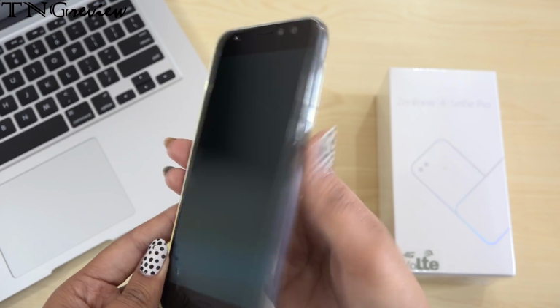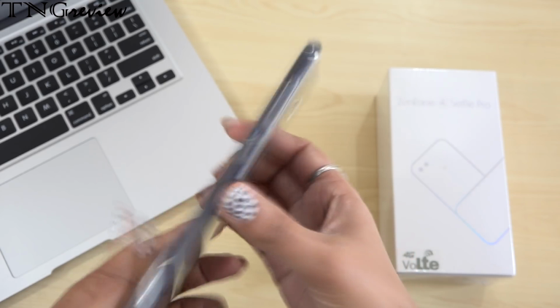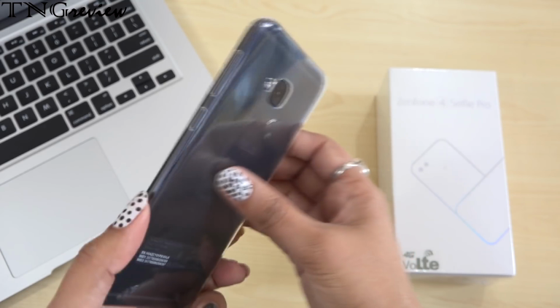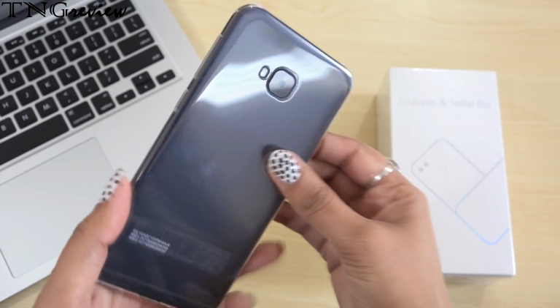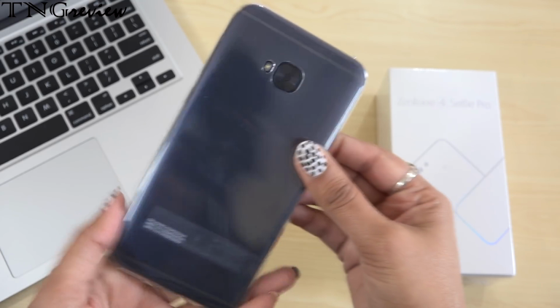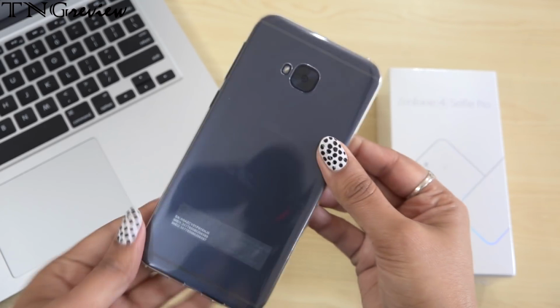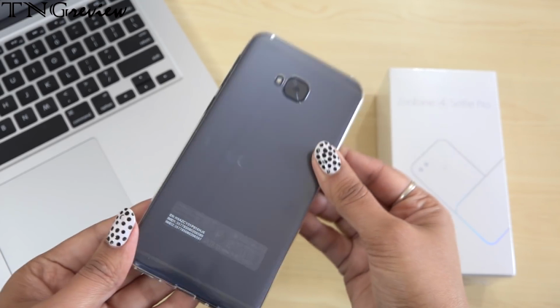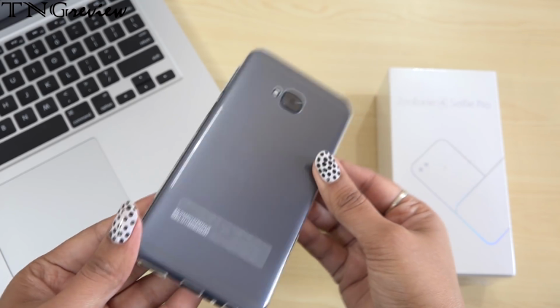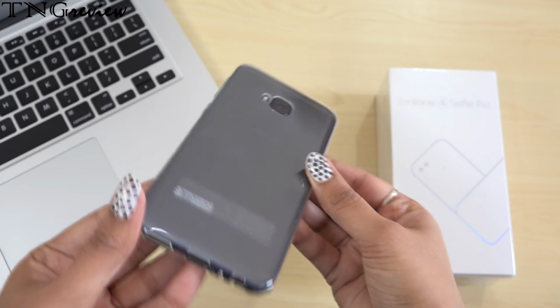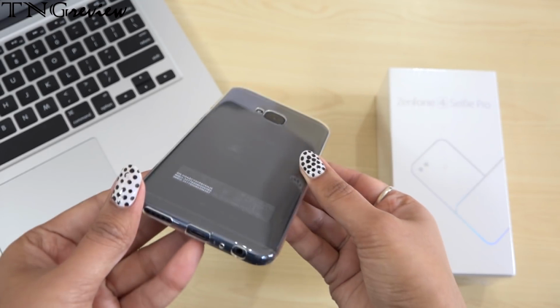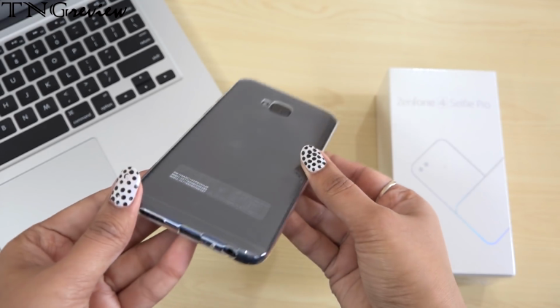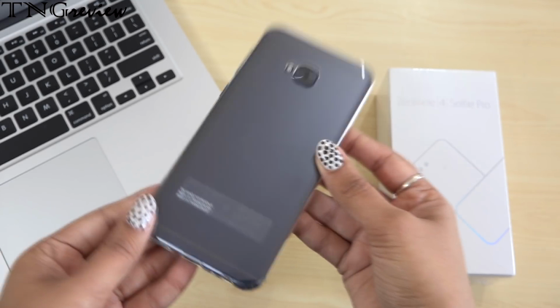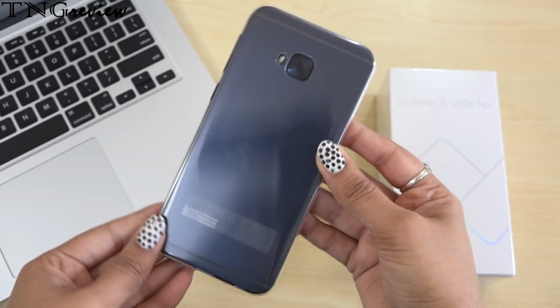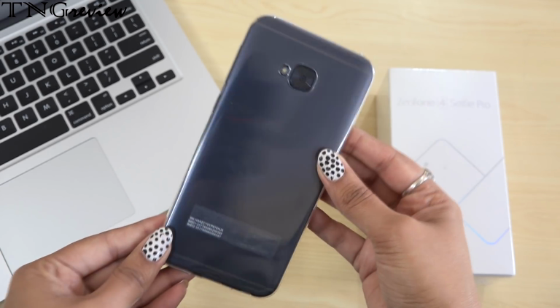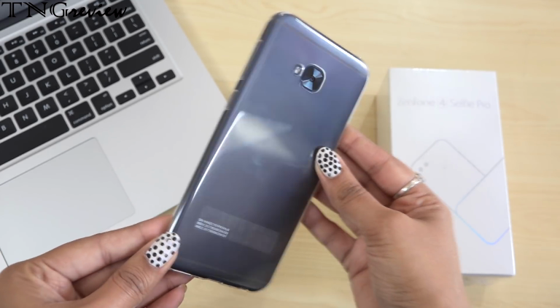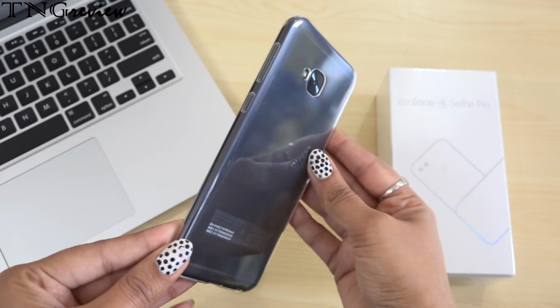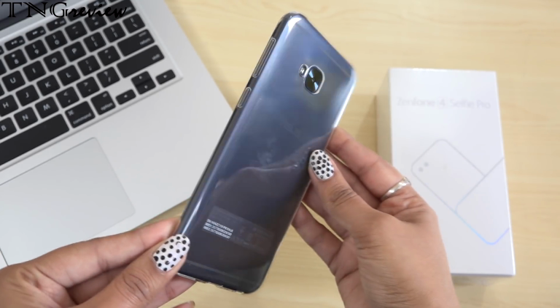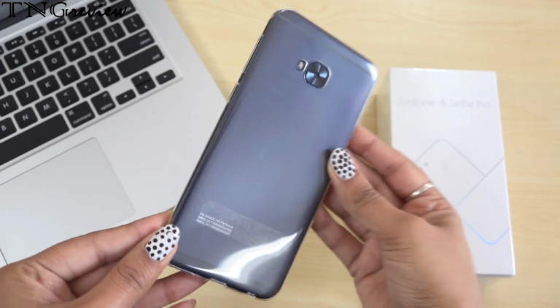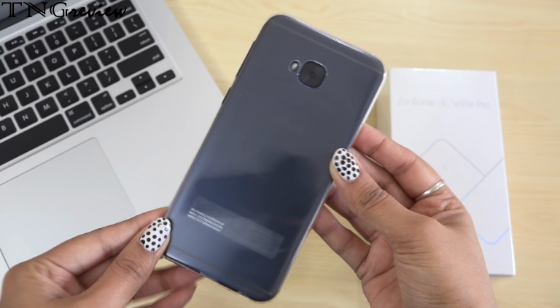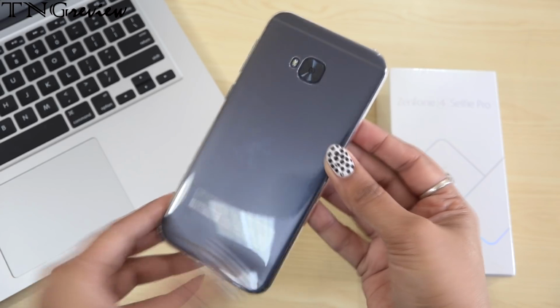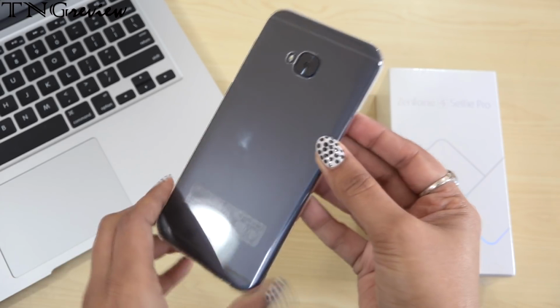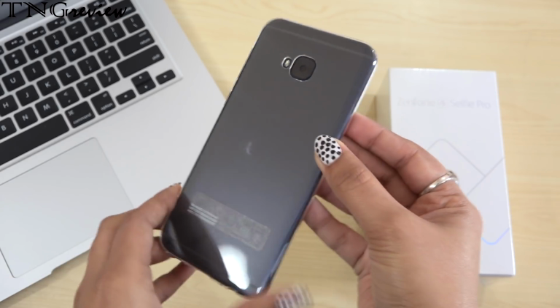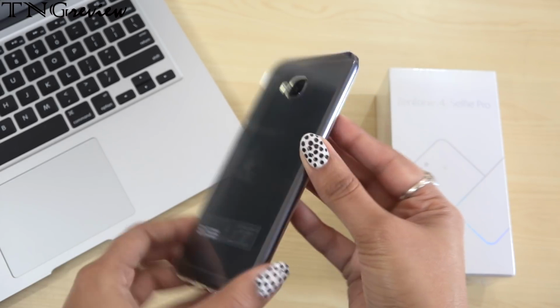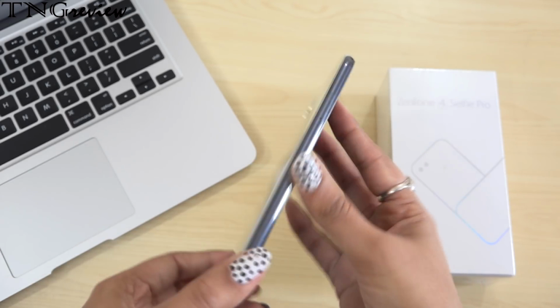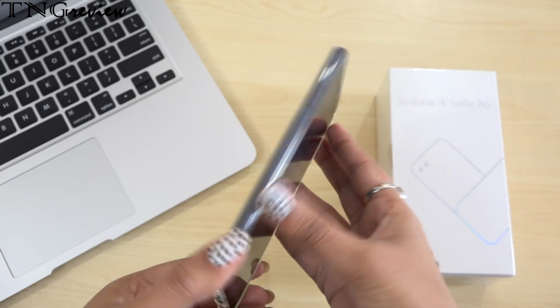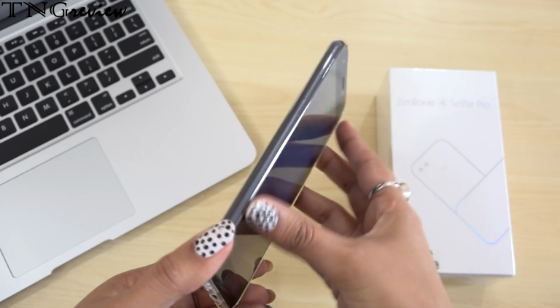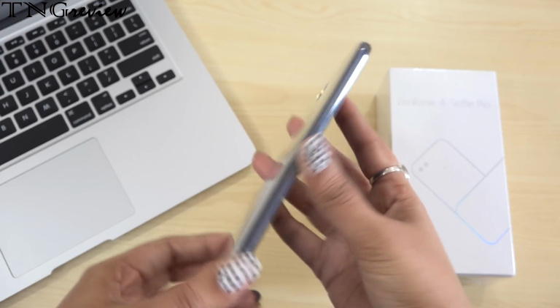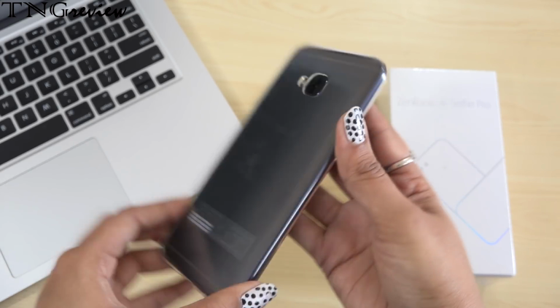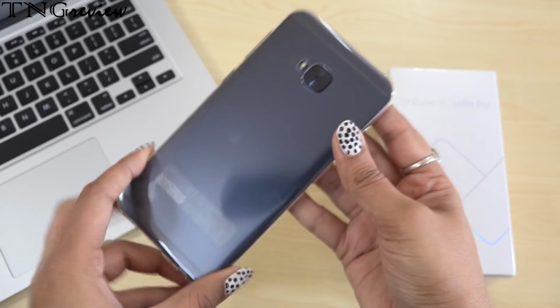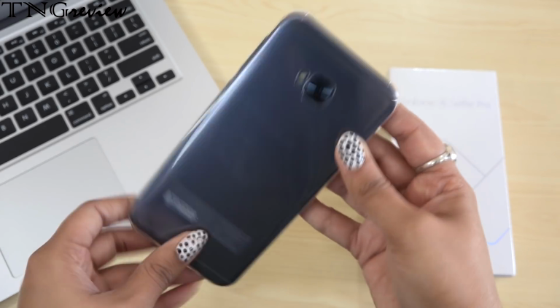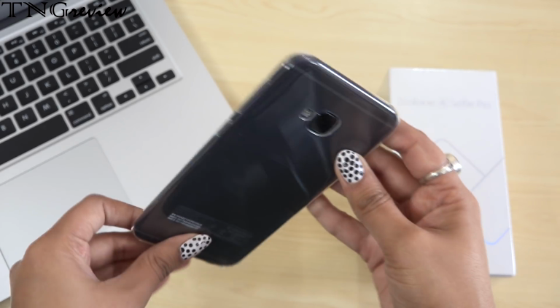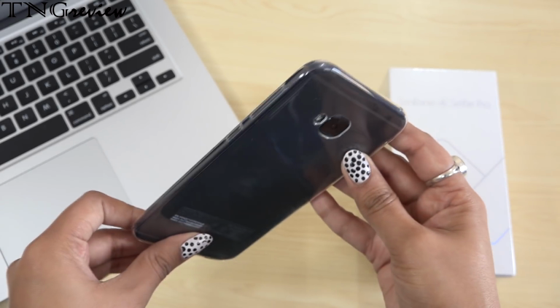In this device, you also have OTG support, Bluetooth, Wi-Fi, Accelerometer, E-Compass, Gyroscope, Proximity, Ambient Light Sensor, and an RGB Sensor.